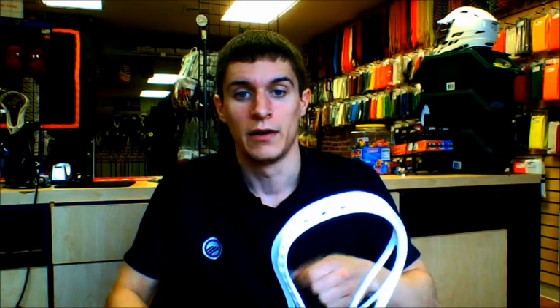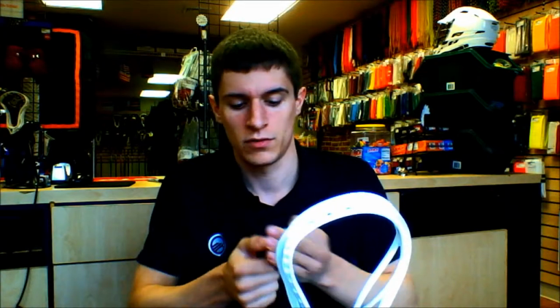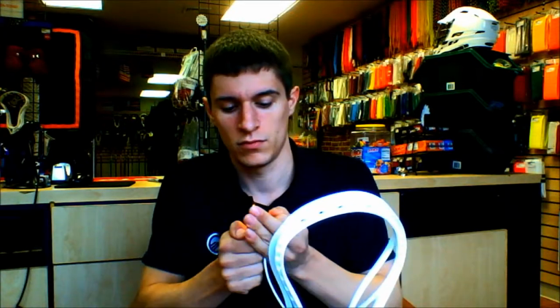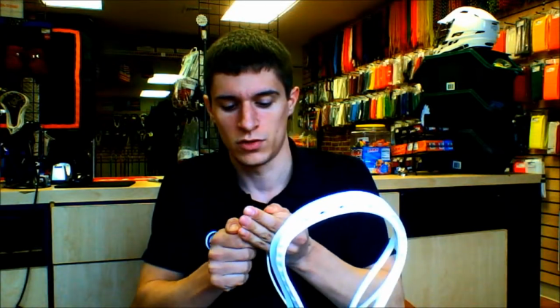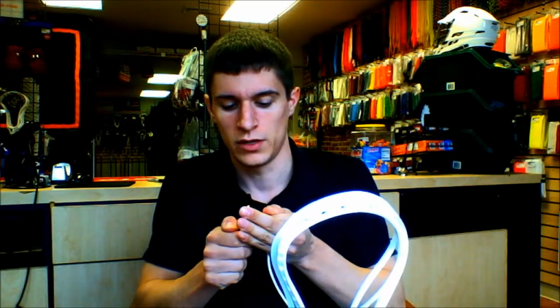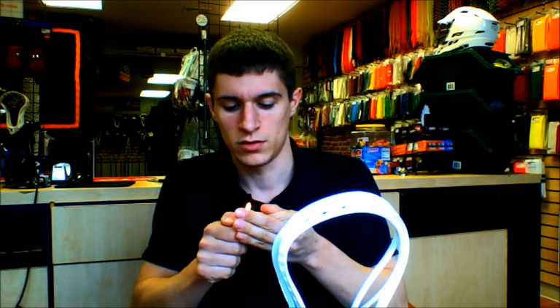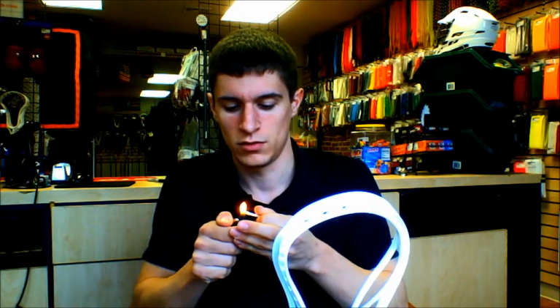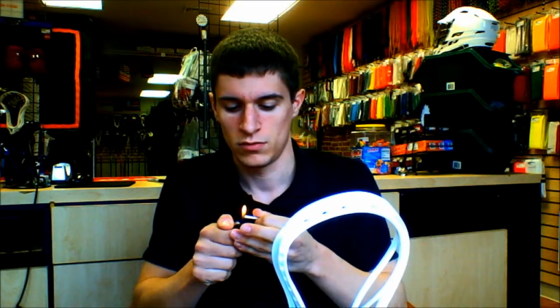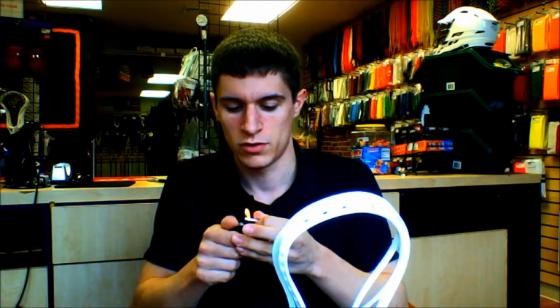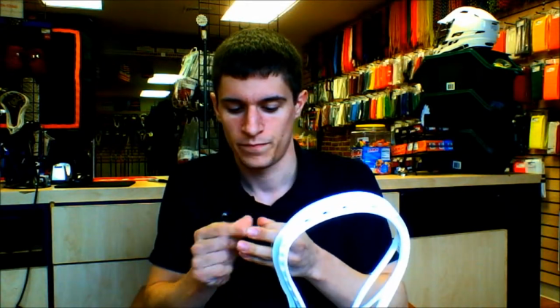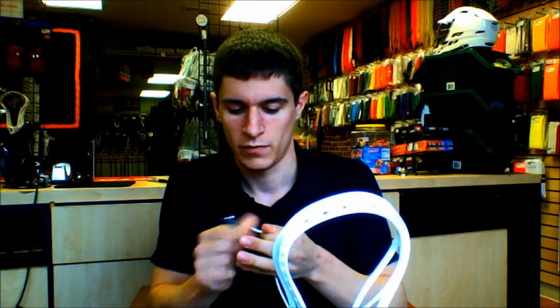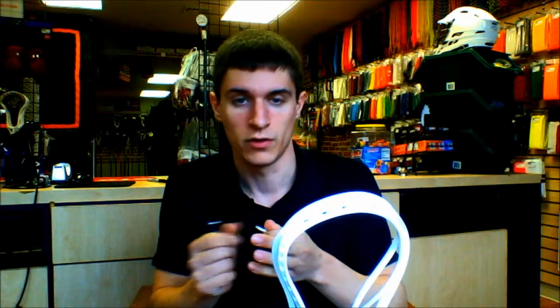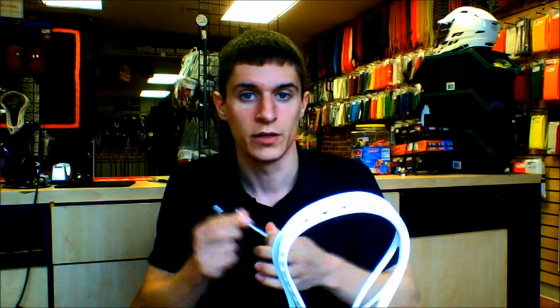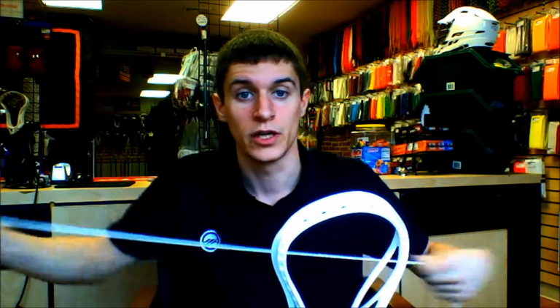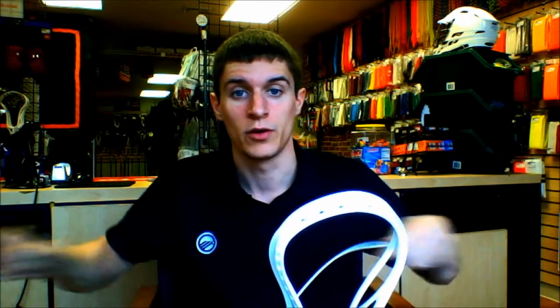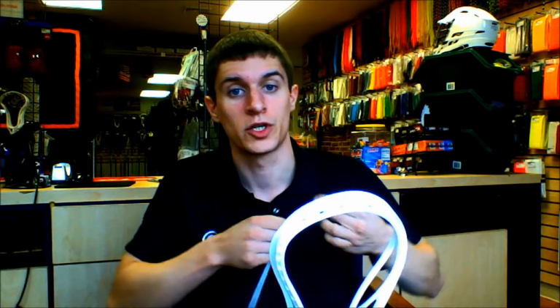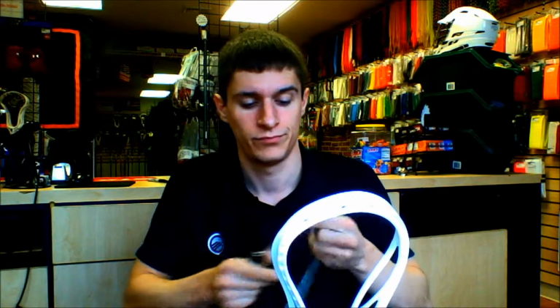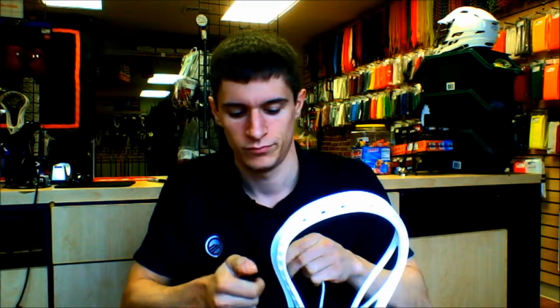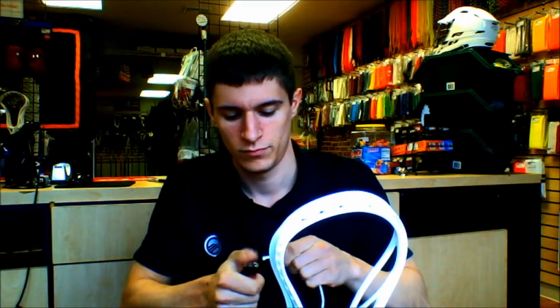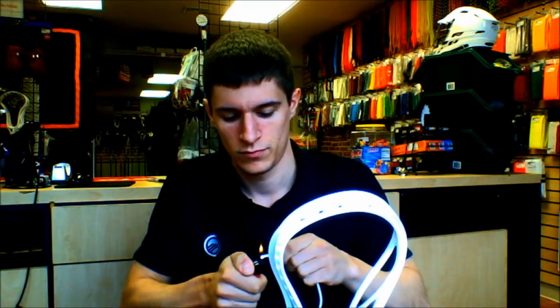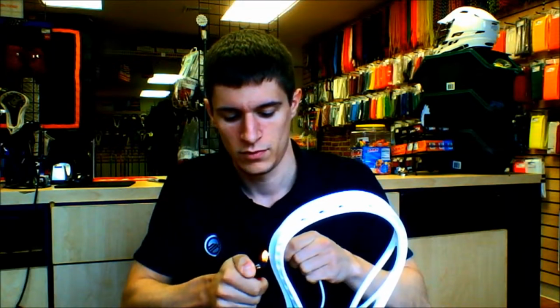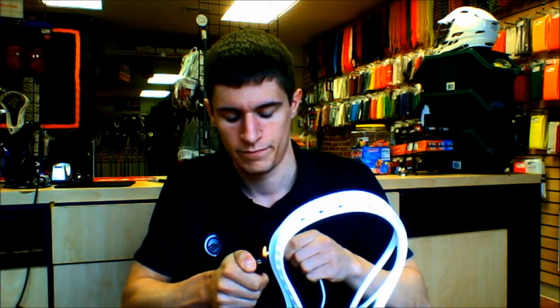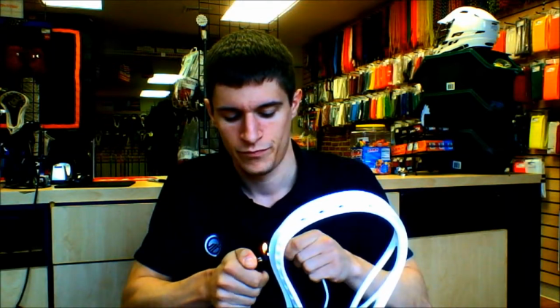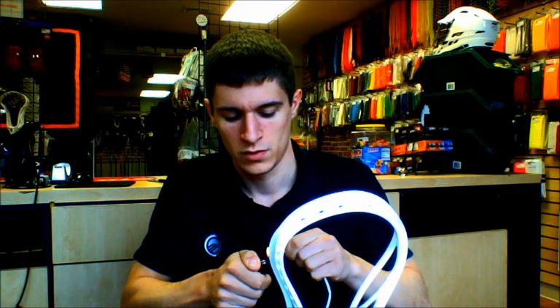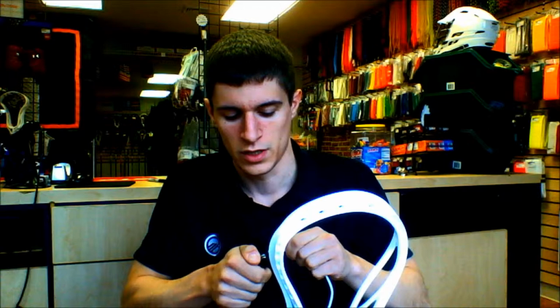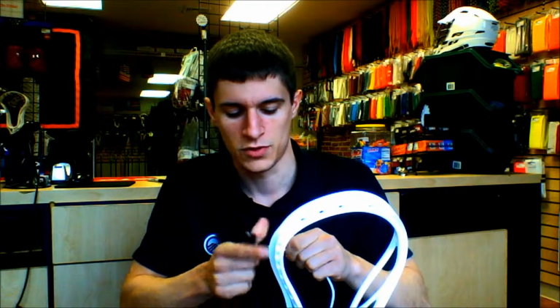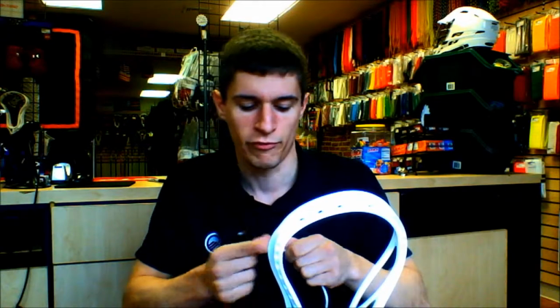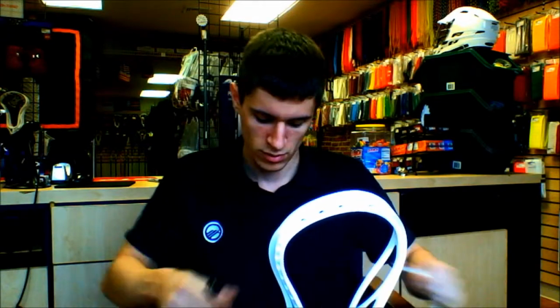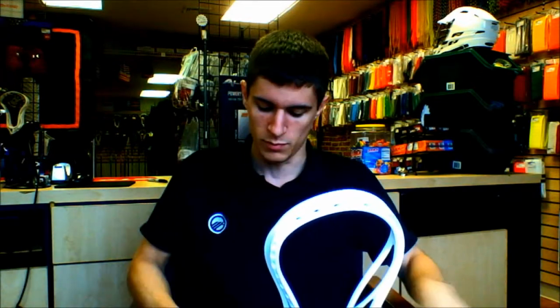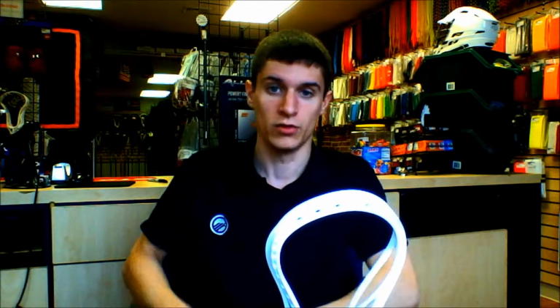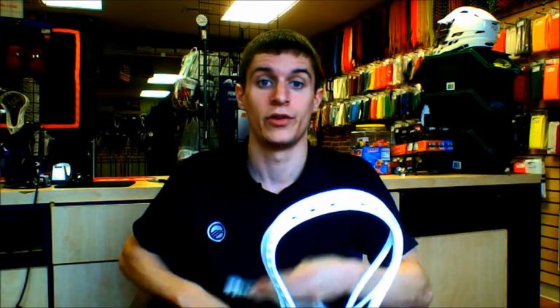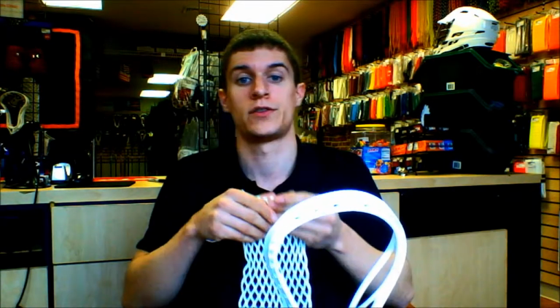First, make sure you light the ends of your string. If you guys are under 18, make sure you get your parents' permission. This is going to keep the string from fraying and make your life a lot easier.